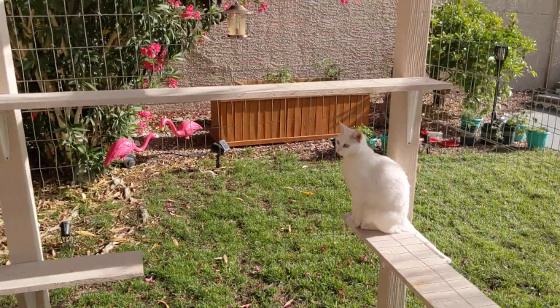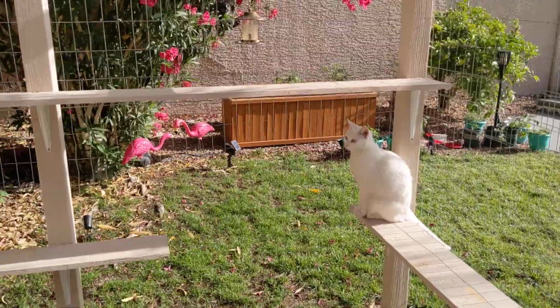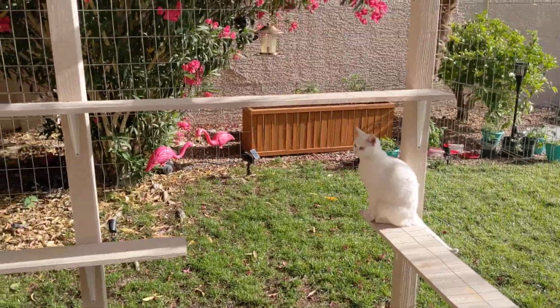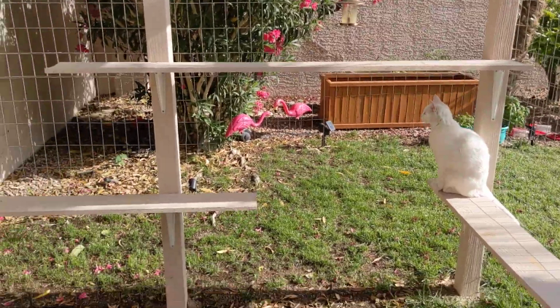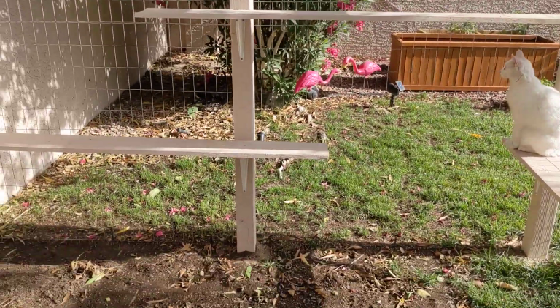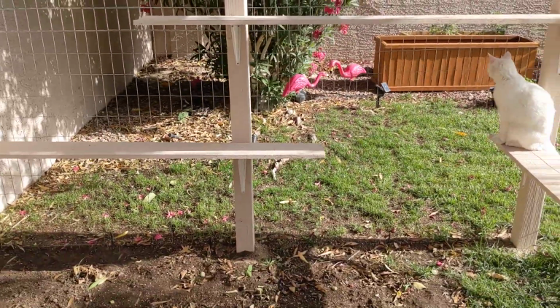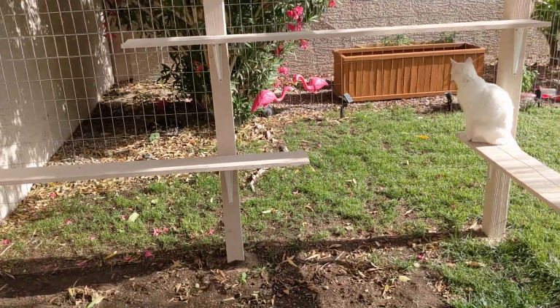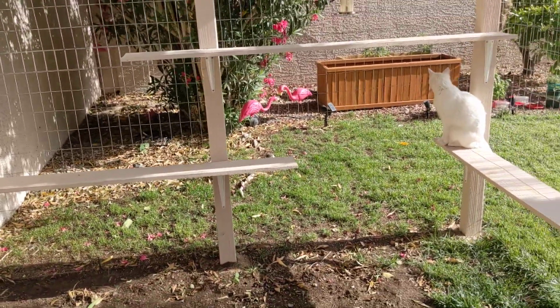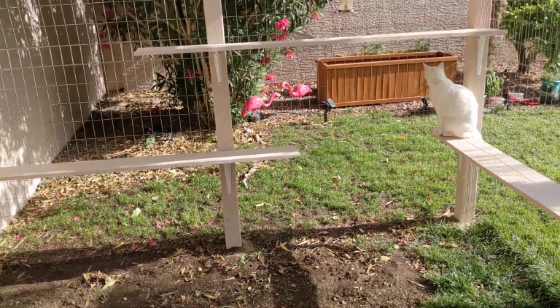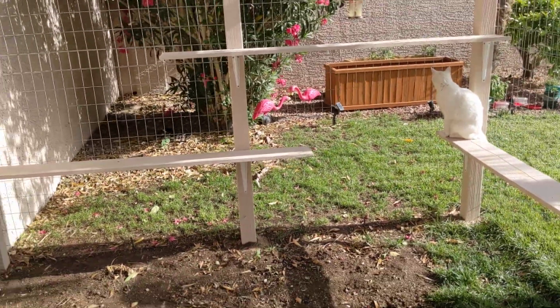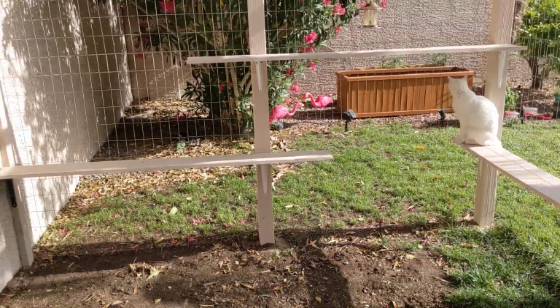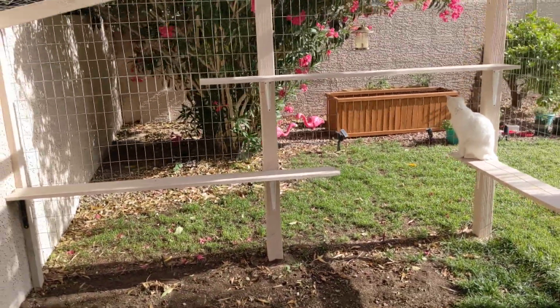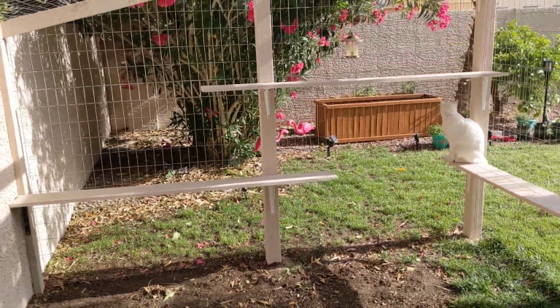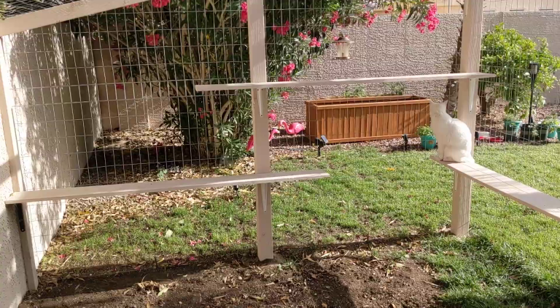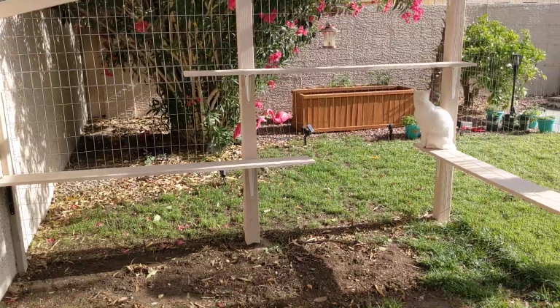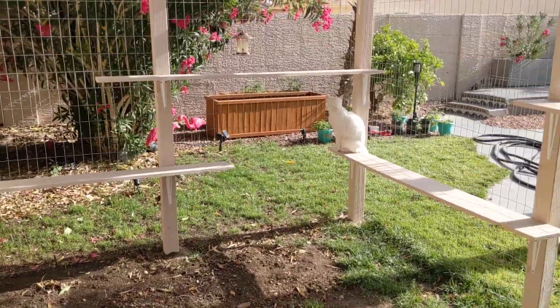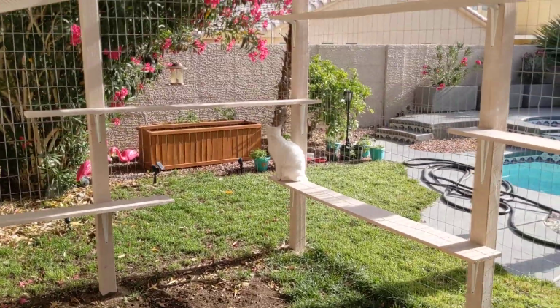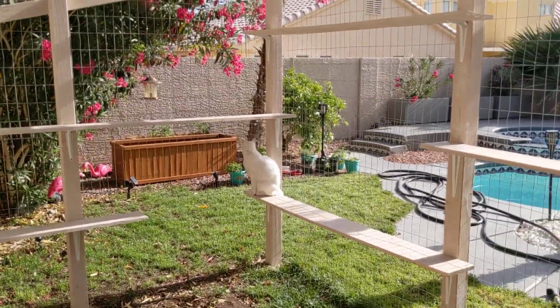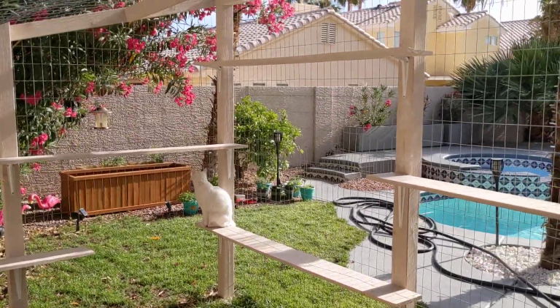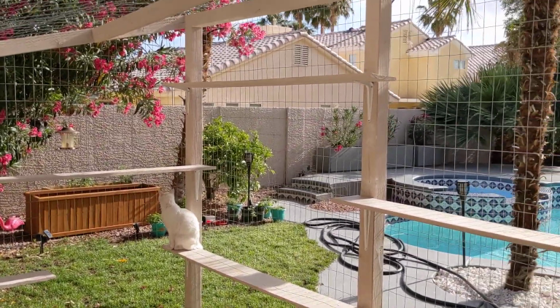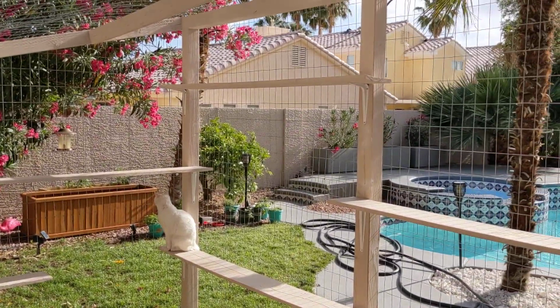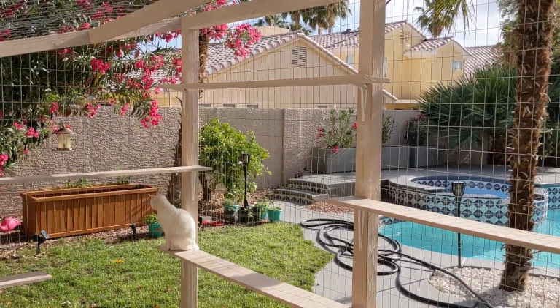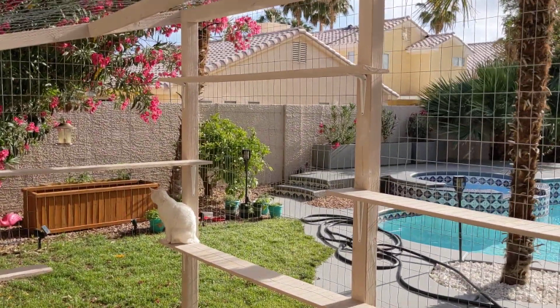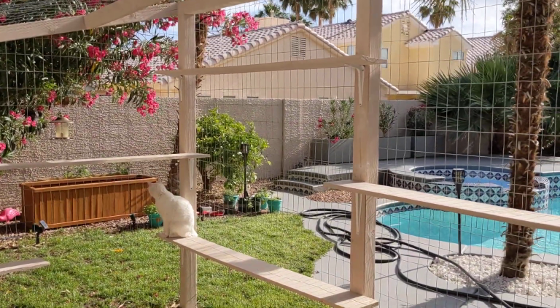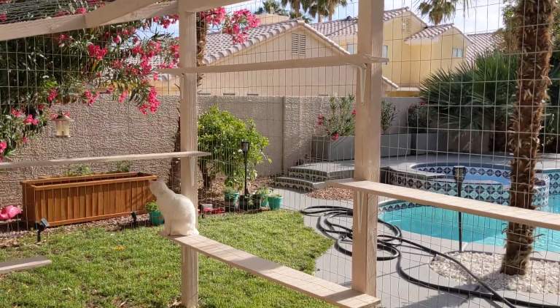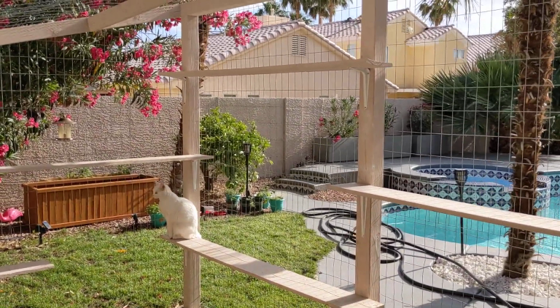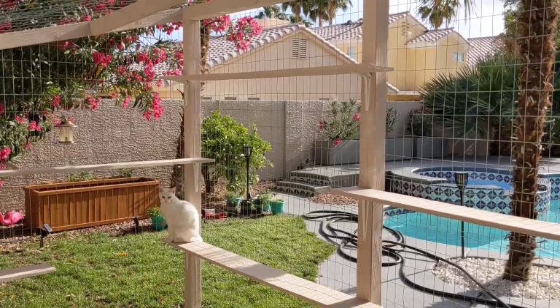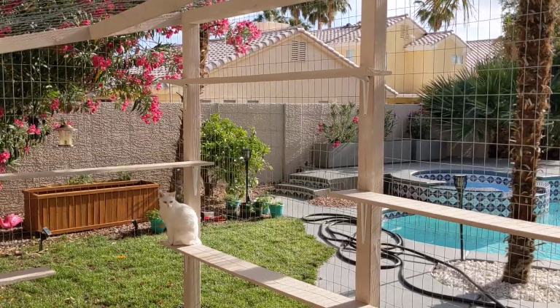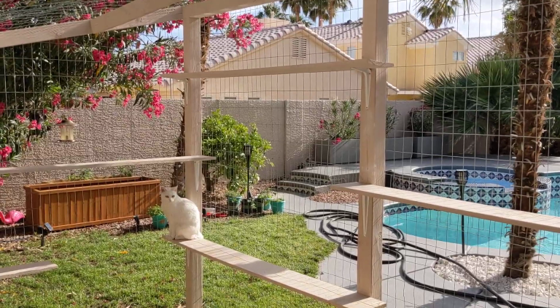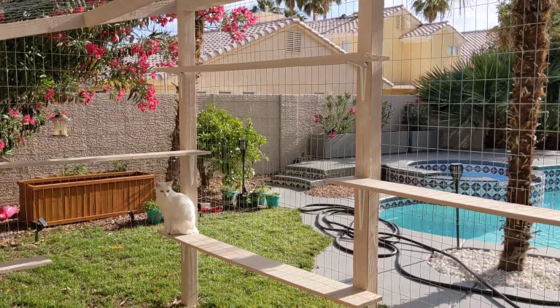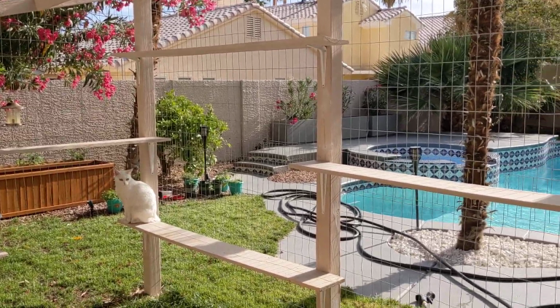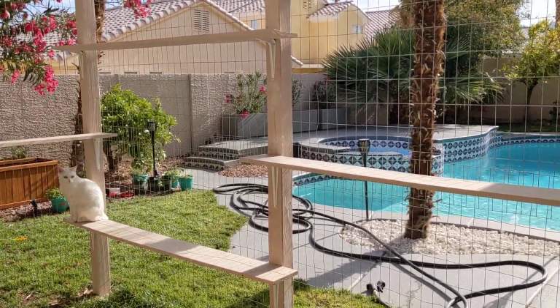These boards, by the way, they're six feet long, so that gives you an idea. I mounted them and offset them so they can jump up. They can get up to about six, seven feet there at the top.